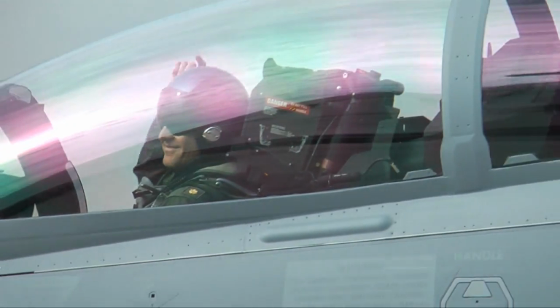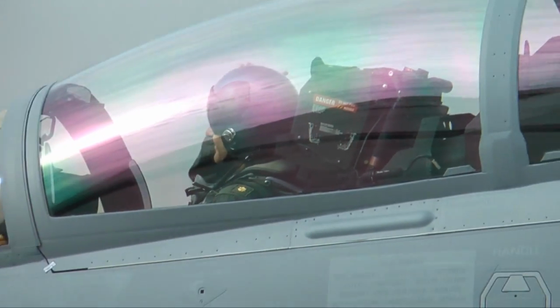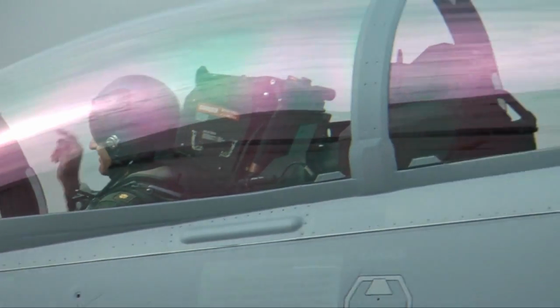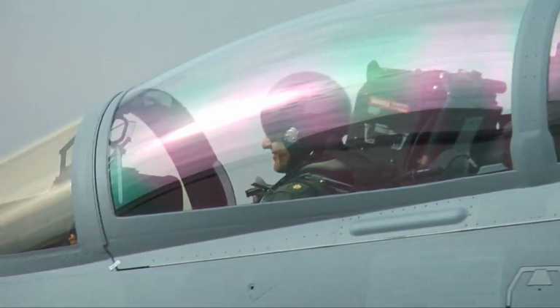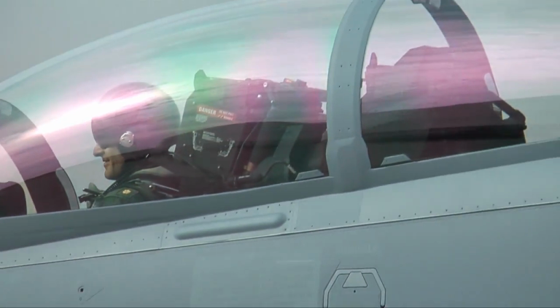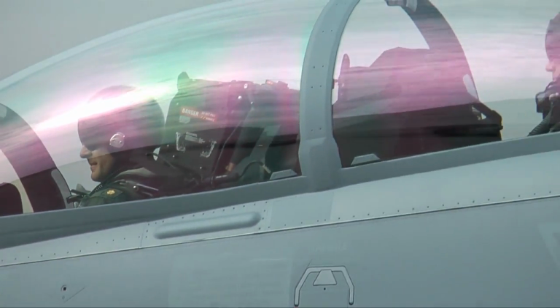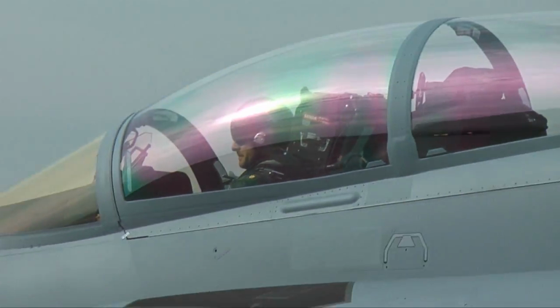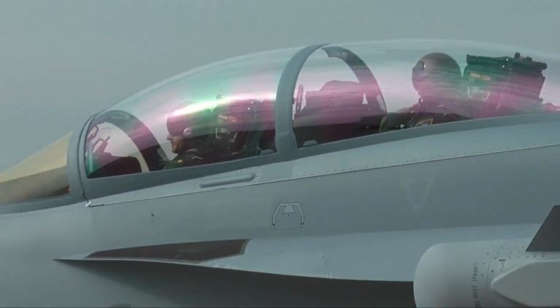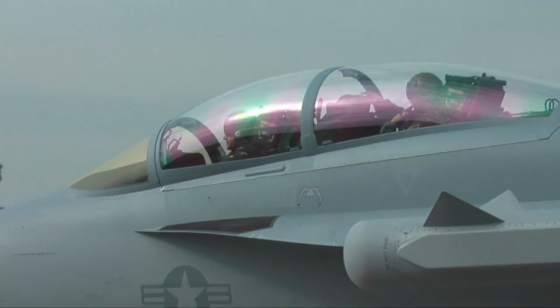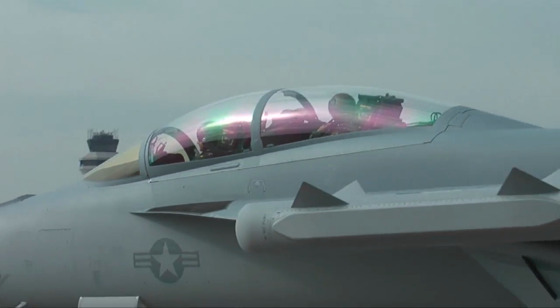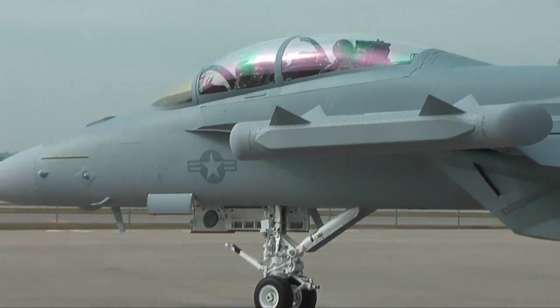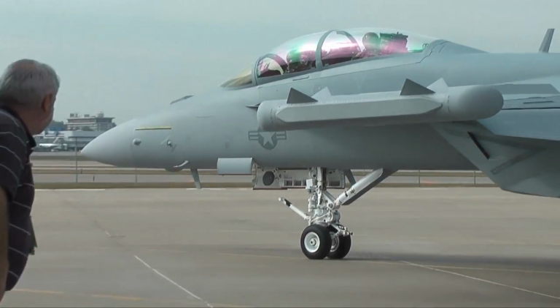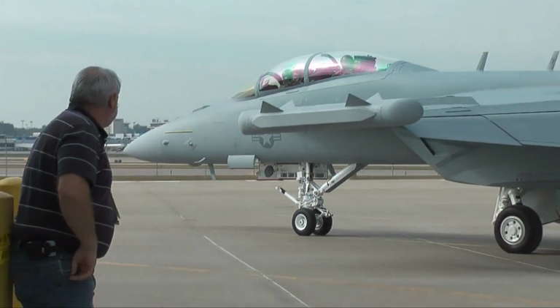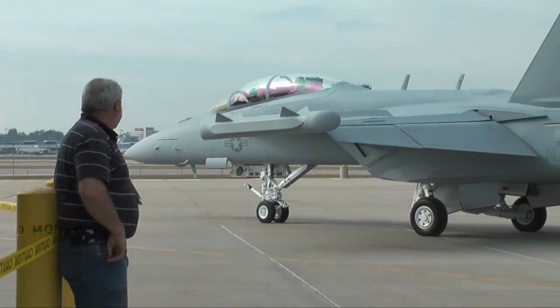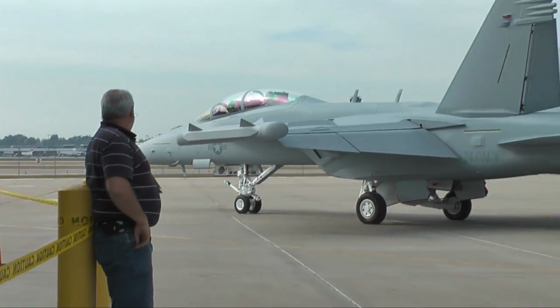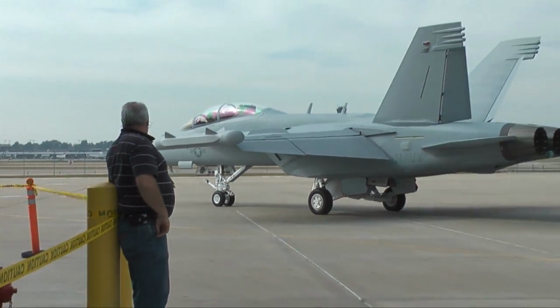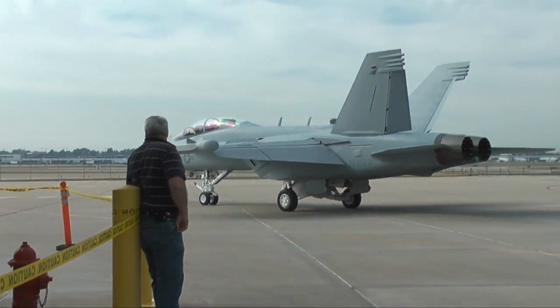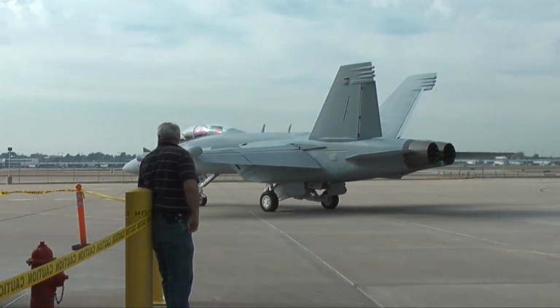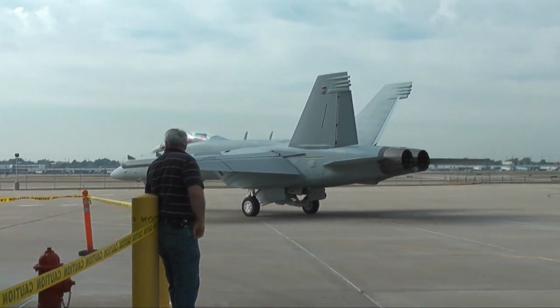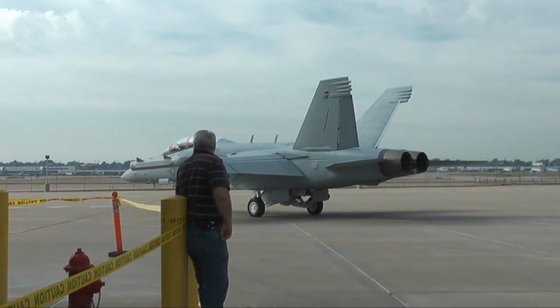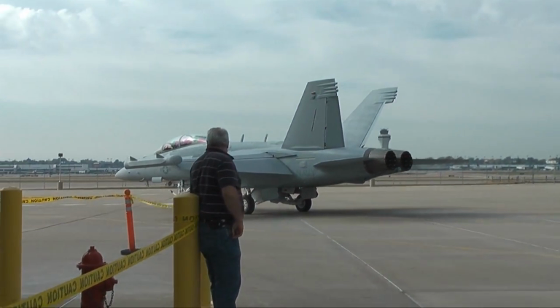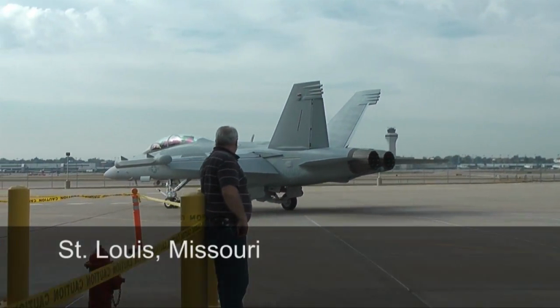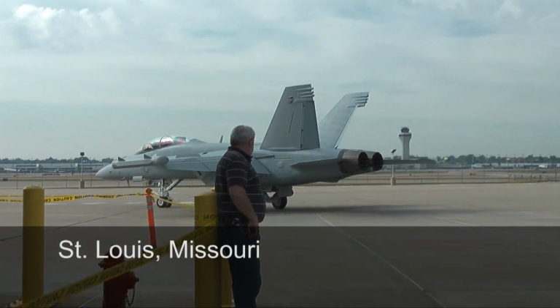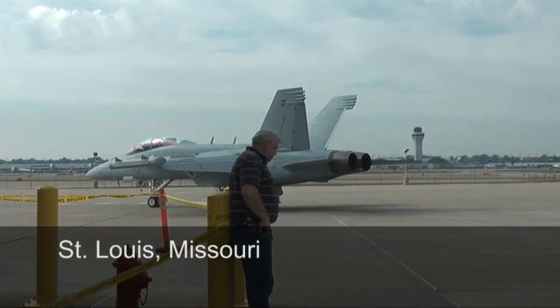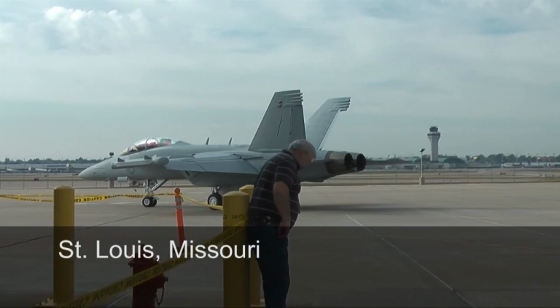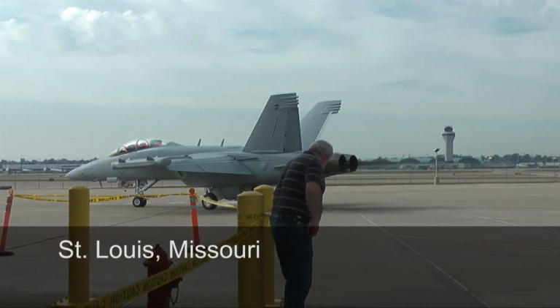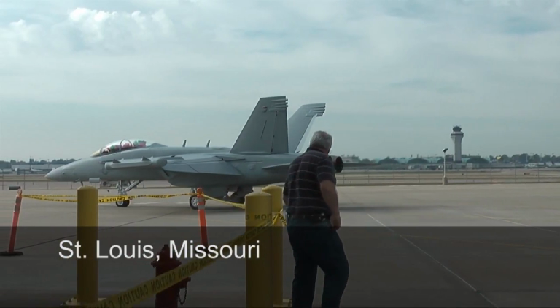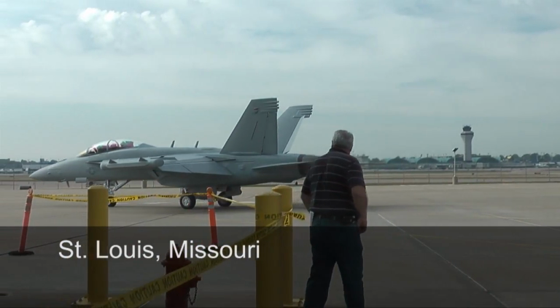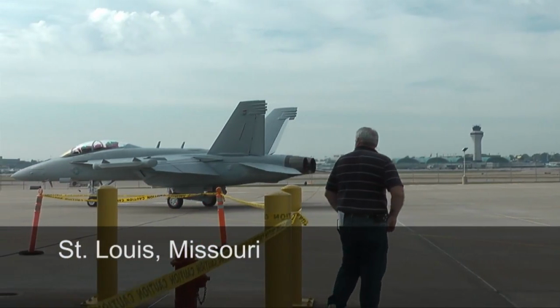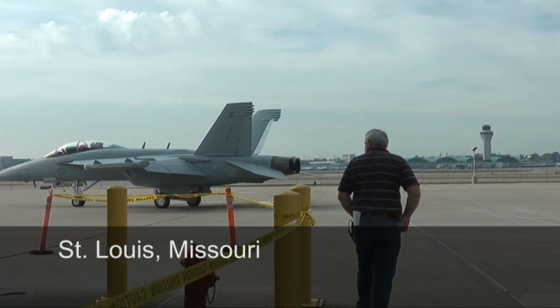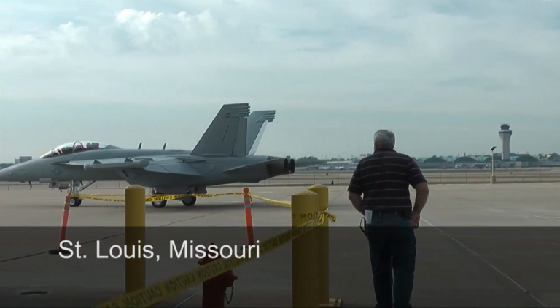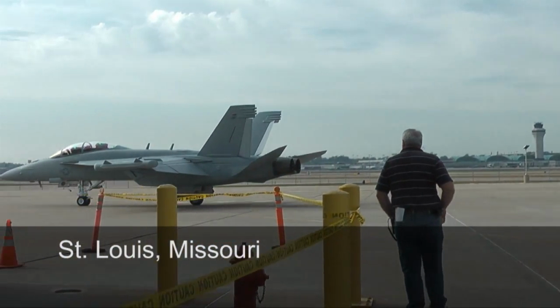A quick wave and Navy test pilot Lieutenant Commander Don Mosley is off on his latest mission to deliver this EA-18G Growler to Naval Air Station Whidbey Island.